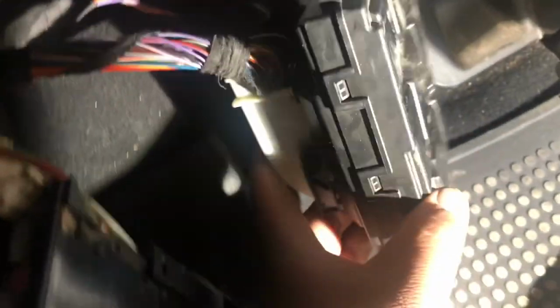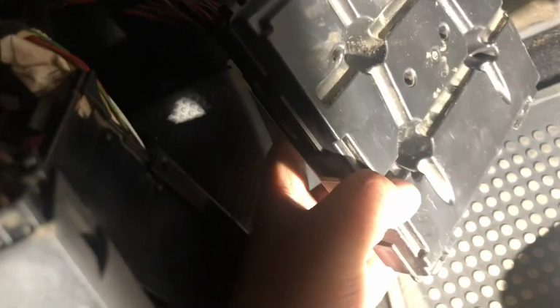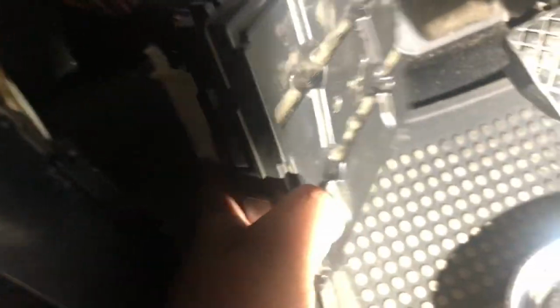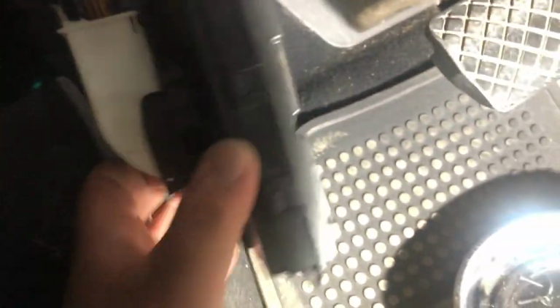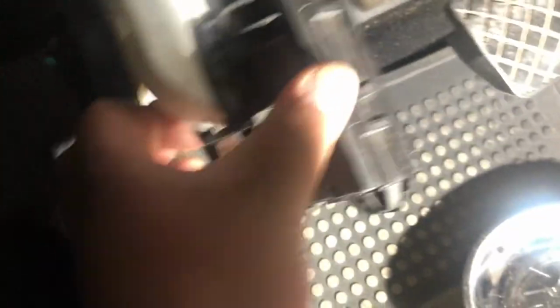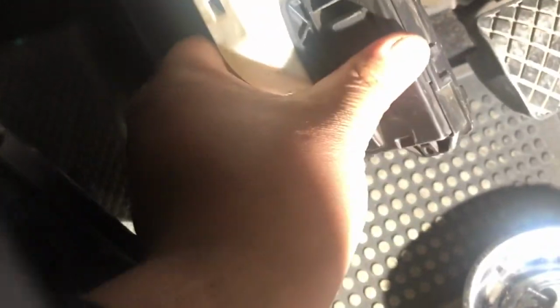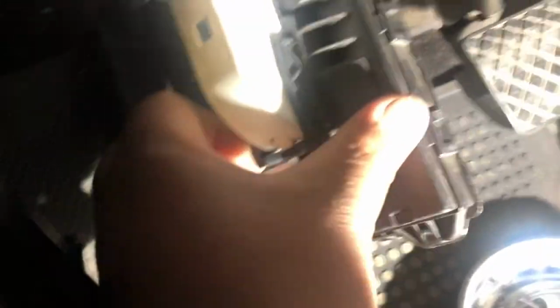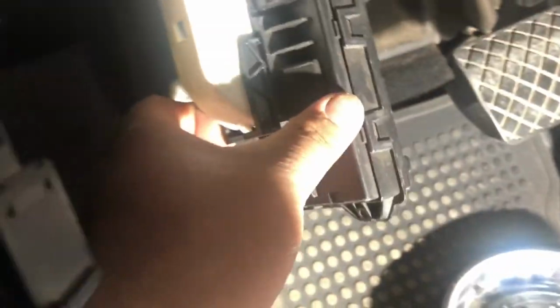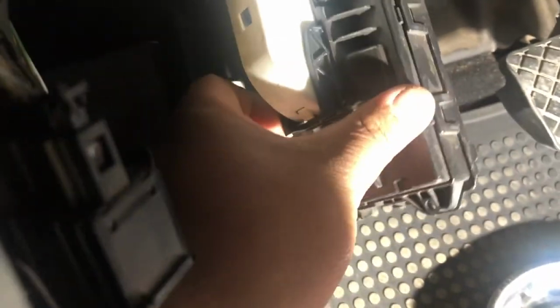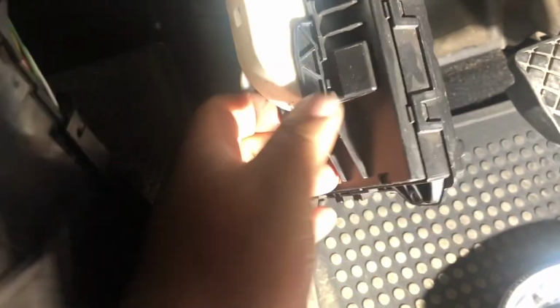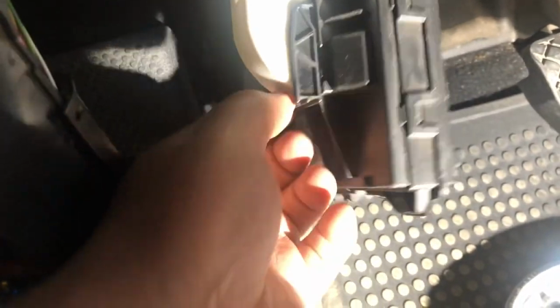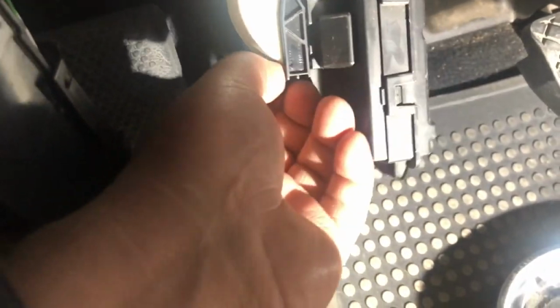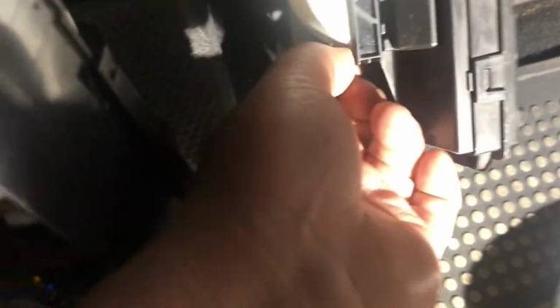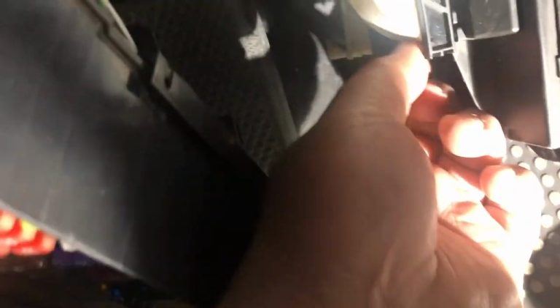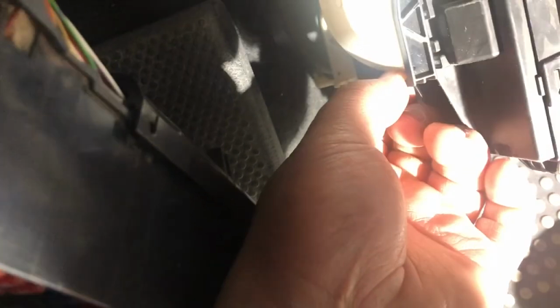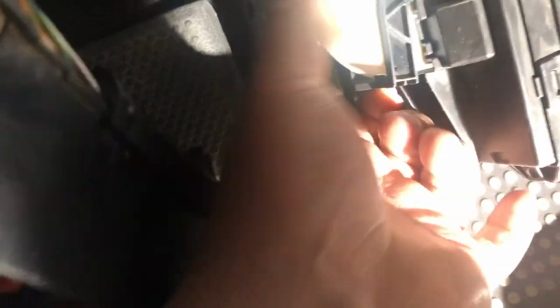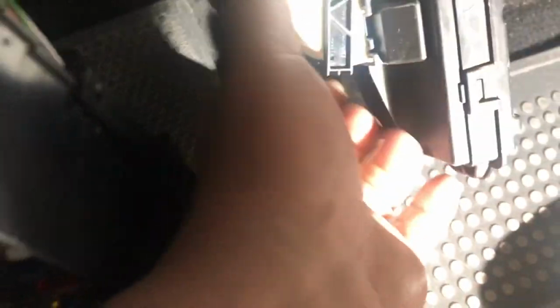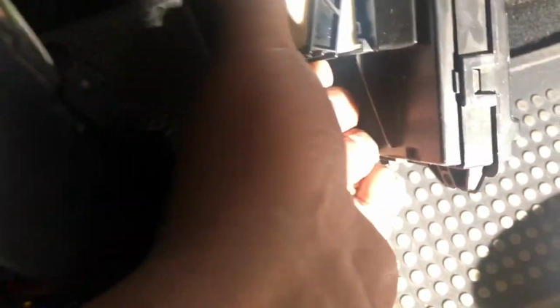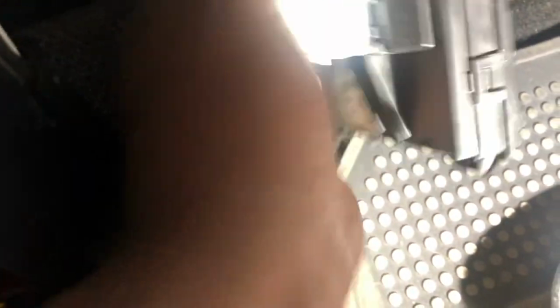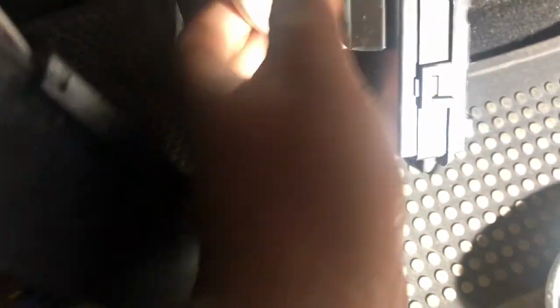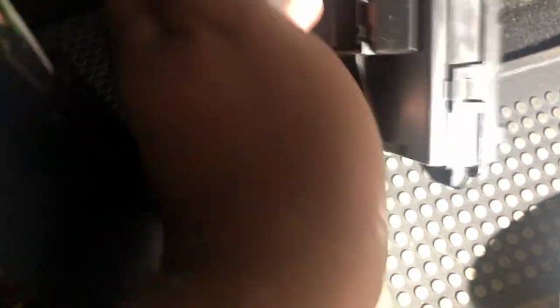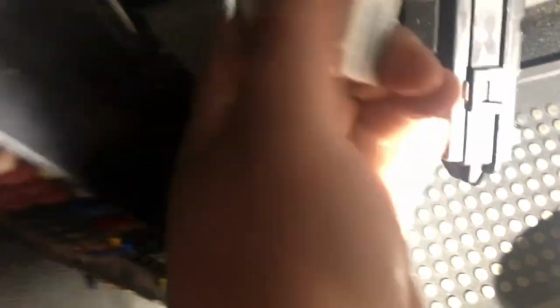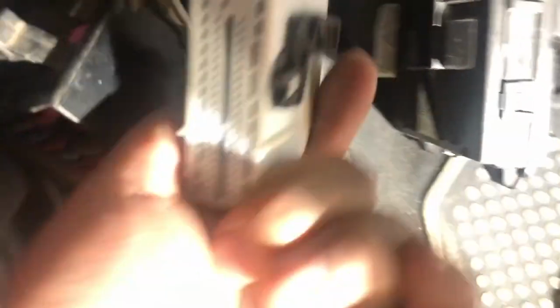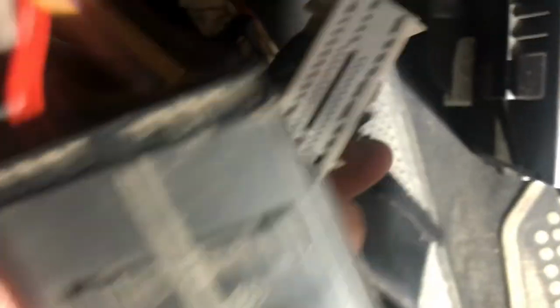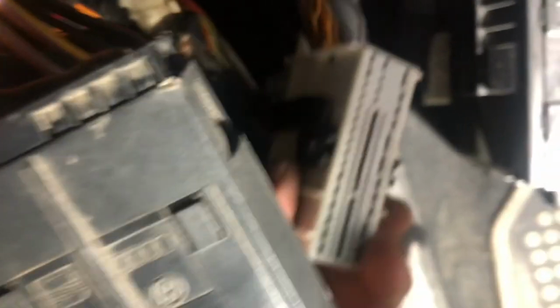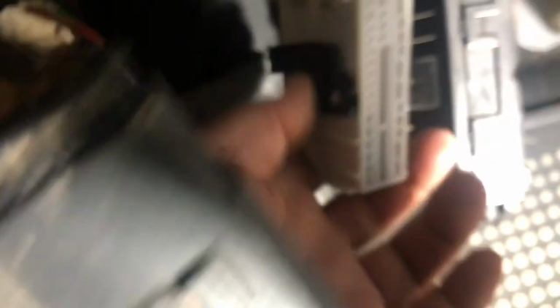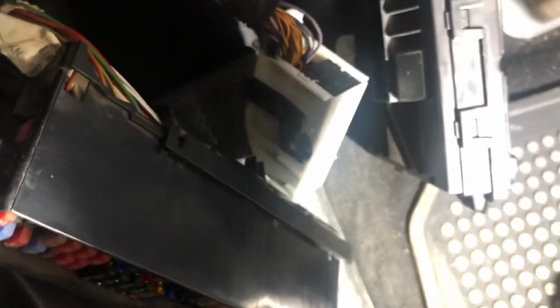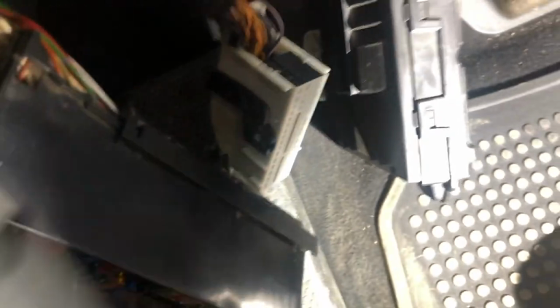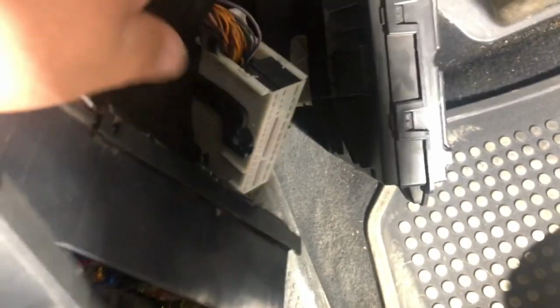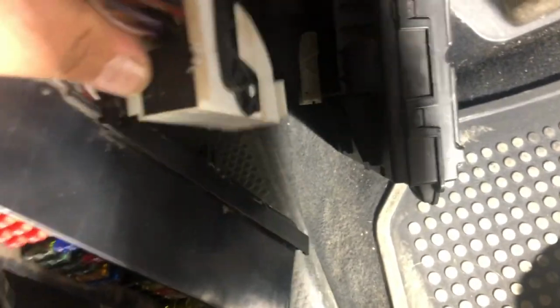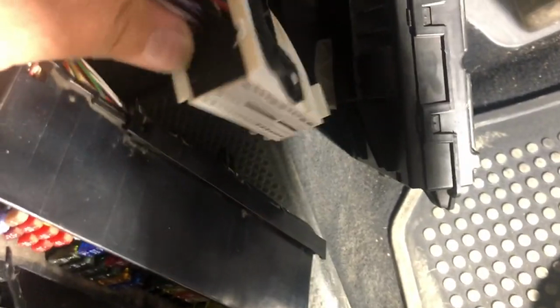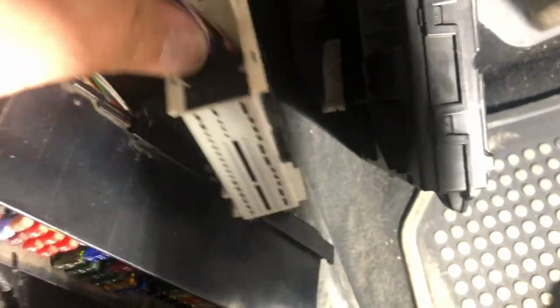So that's your BCM computer. You're splicing into the wire on that slide plug connector to have it monitor the steering wheel signal.